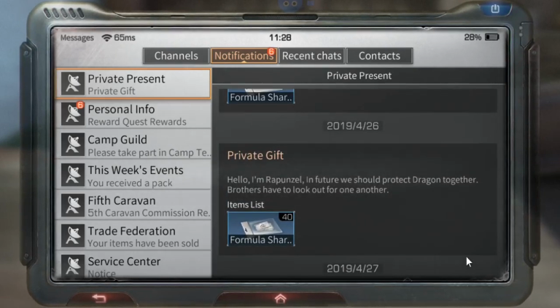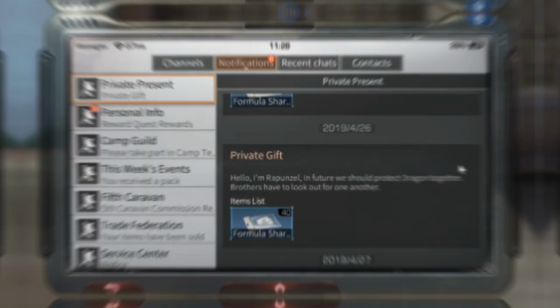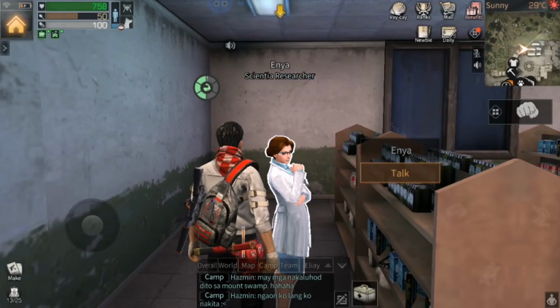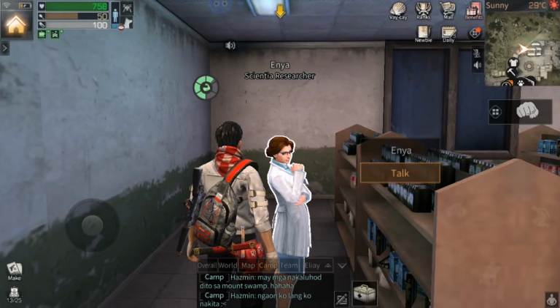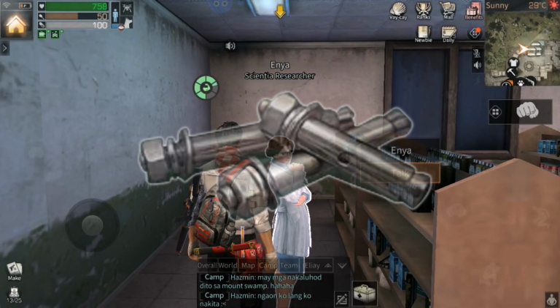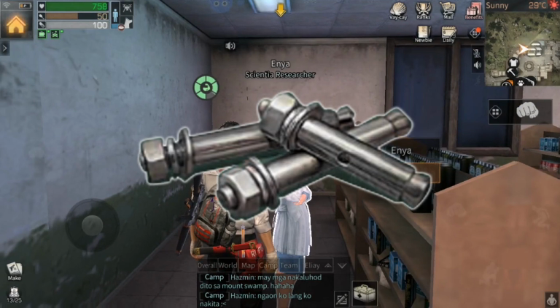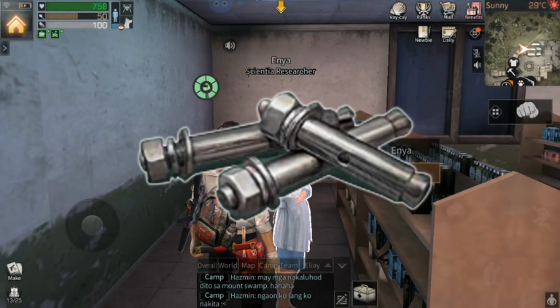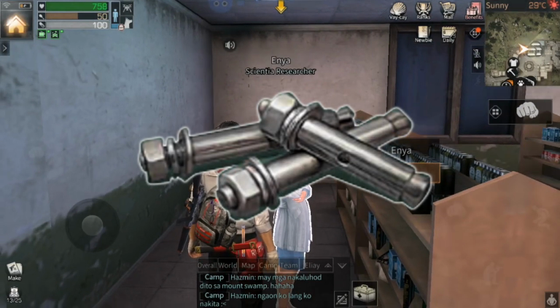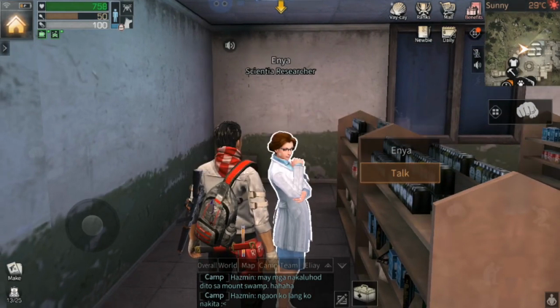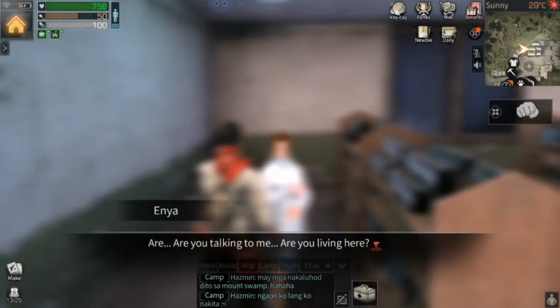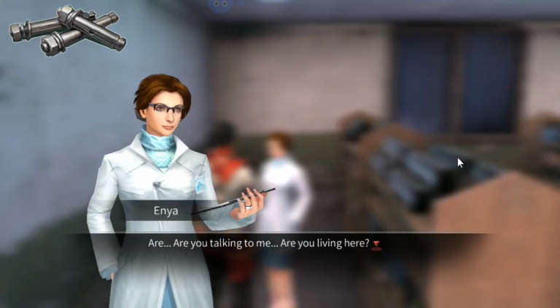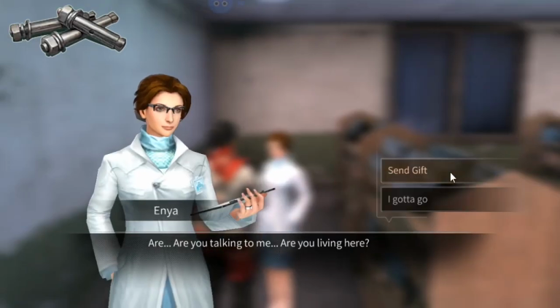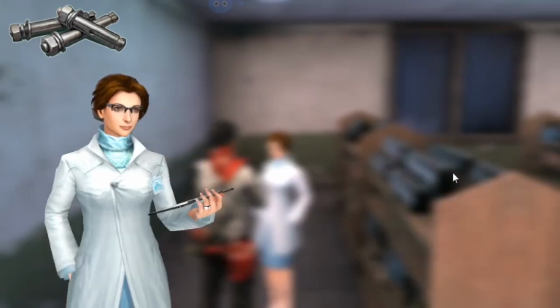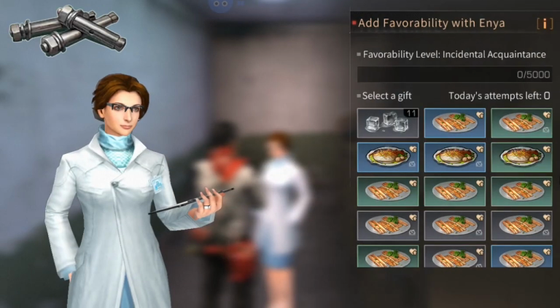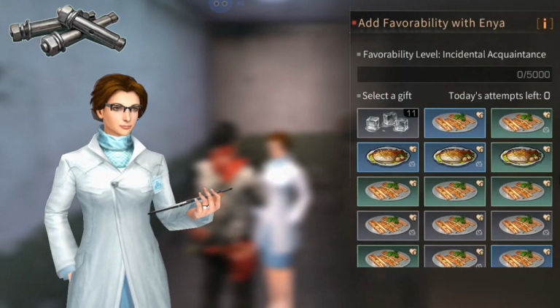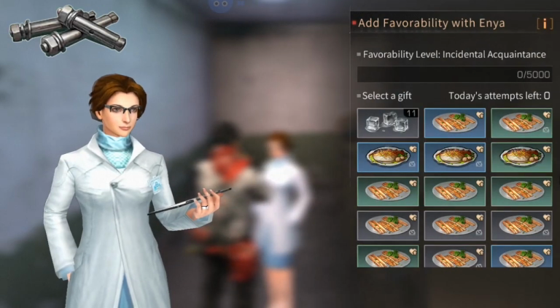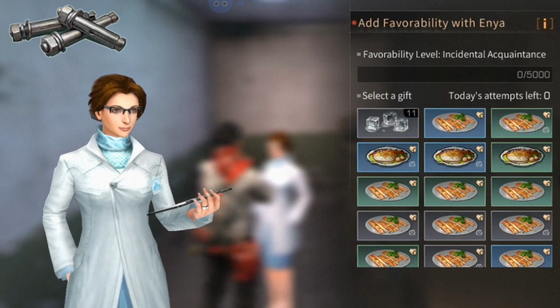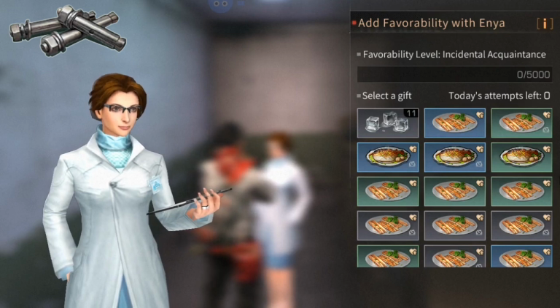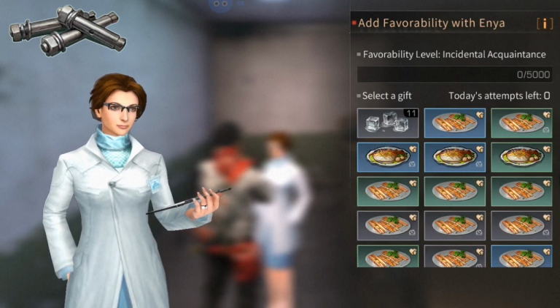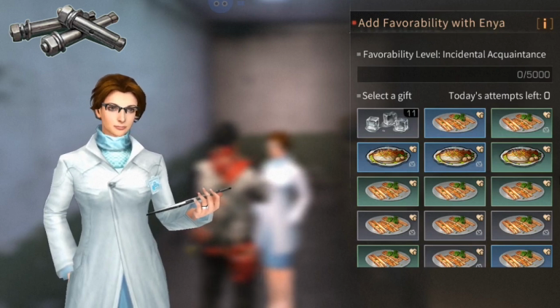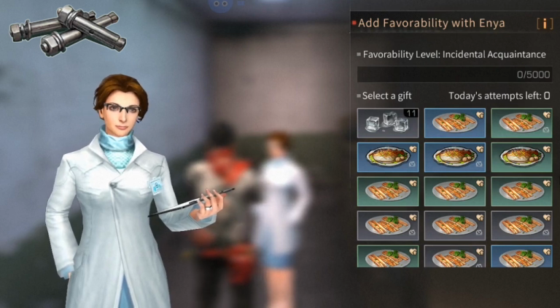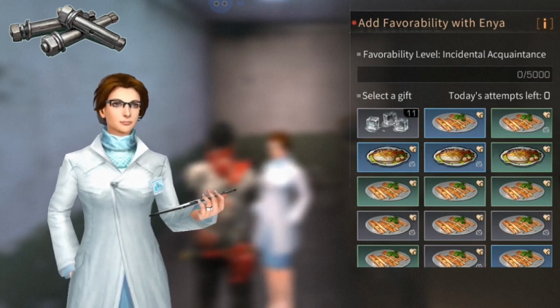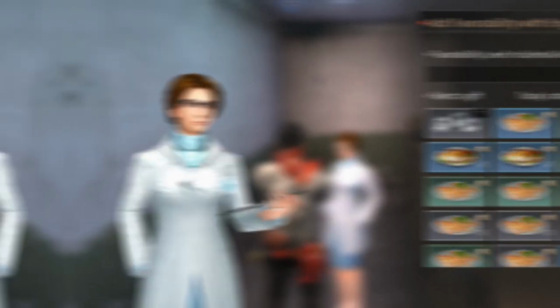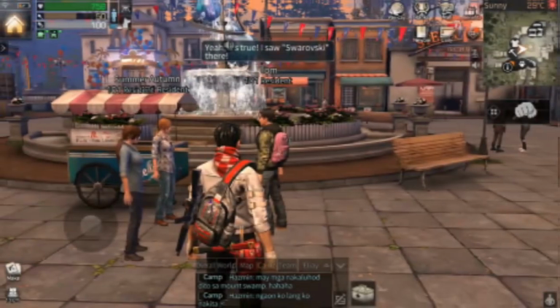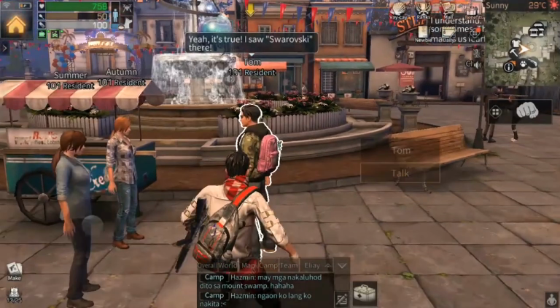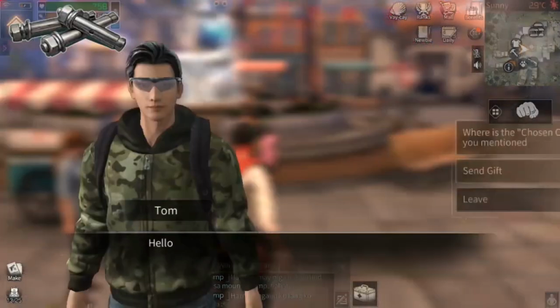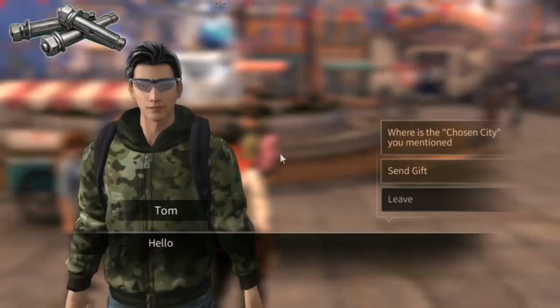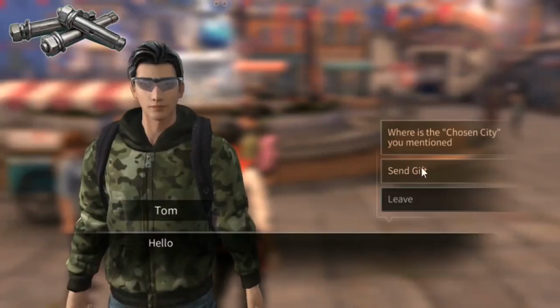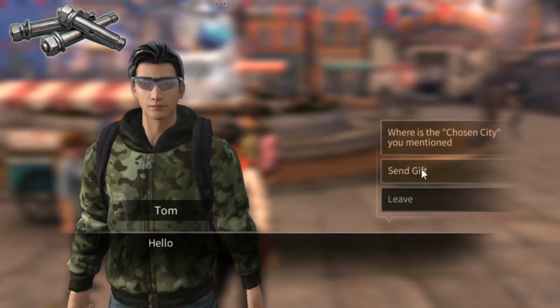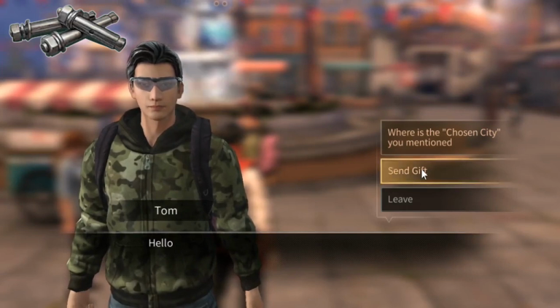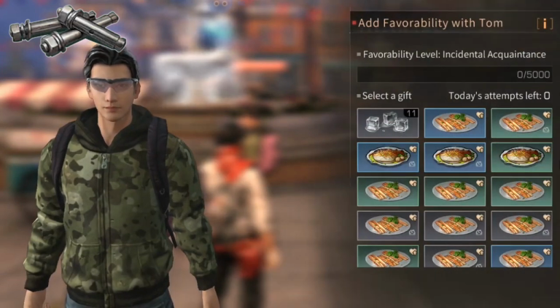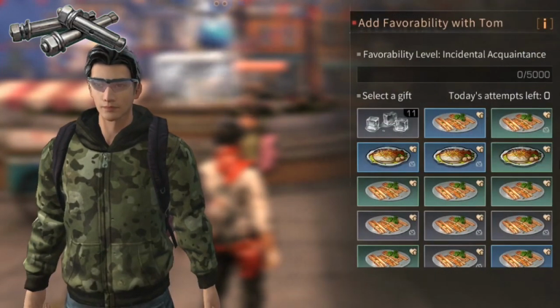If you're looking for weapon materials, let's start with Enya while we're in YK store — you can get weapon materials by reaching the corresponding friendliness level. Same thing with Tom, the Hope 101 resident, that you can find near the fountain.